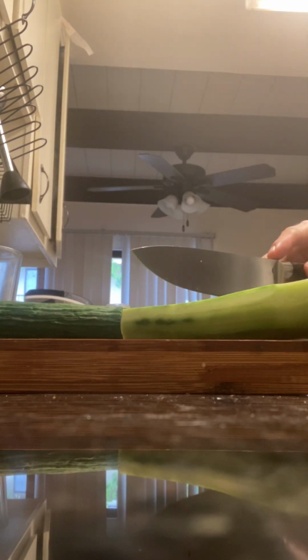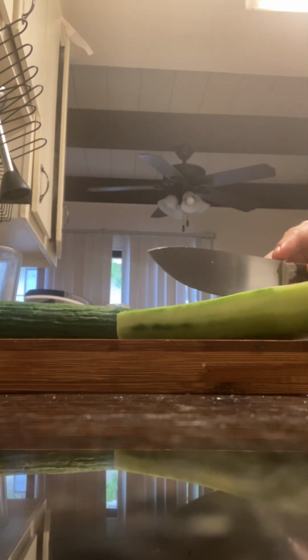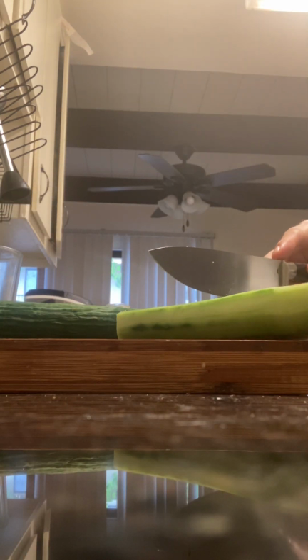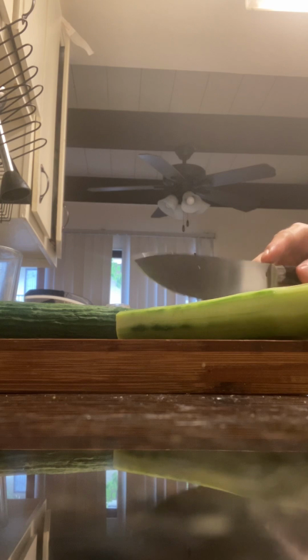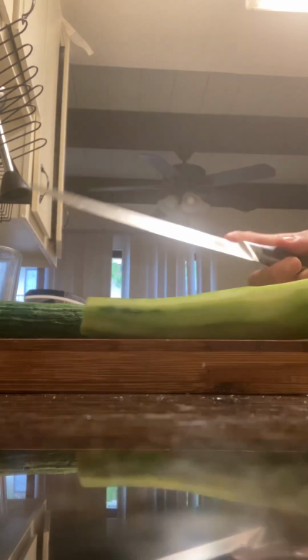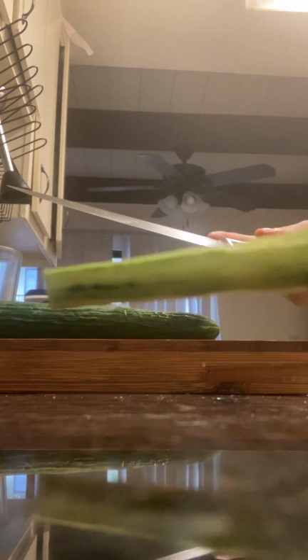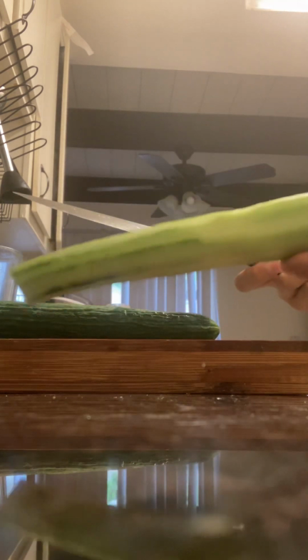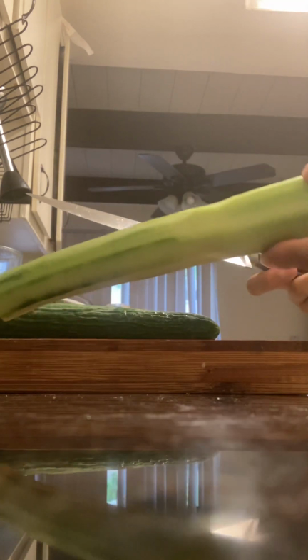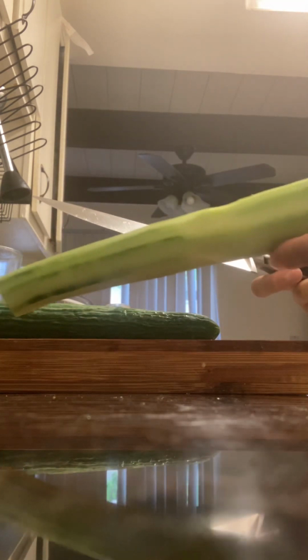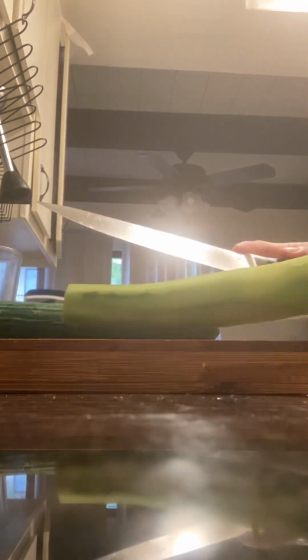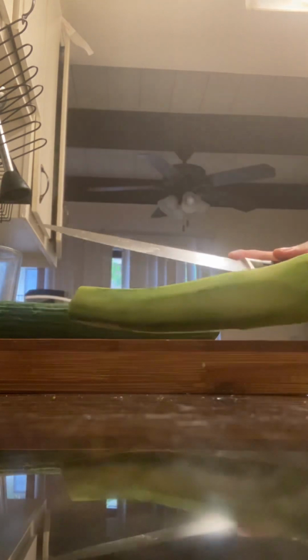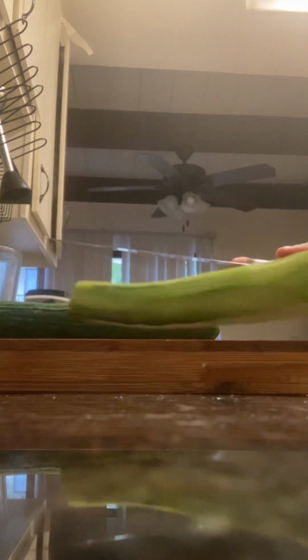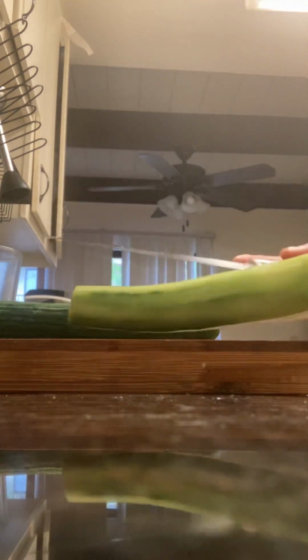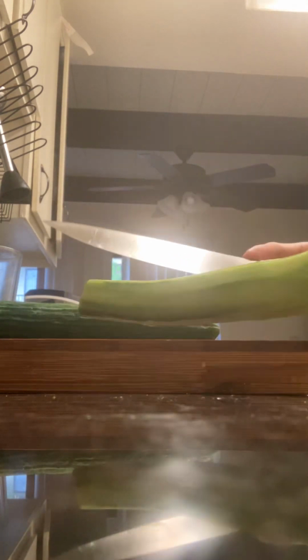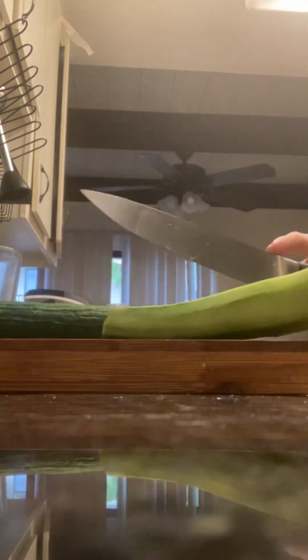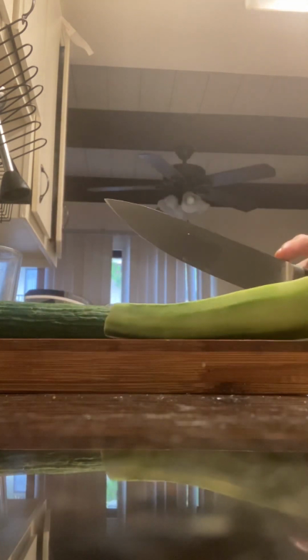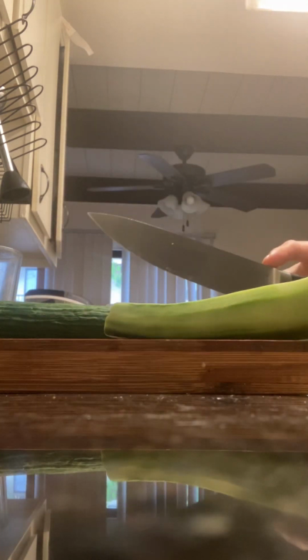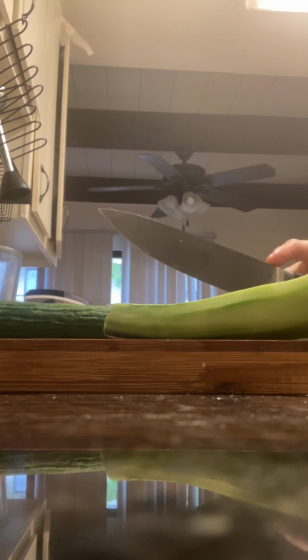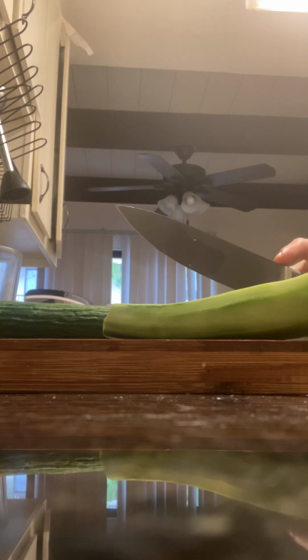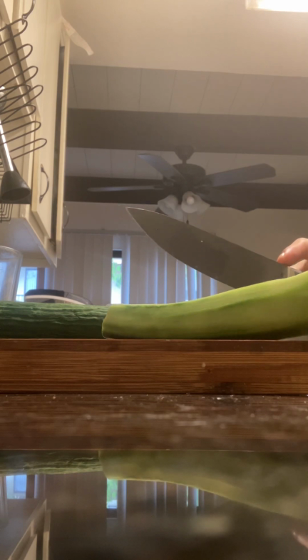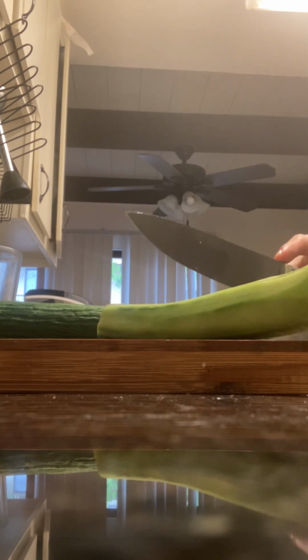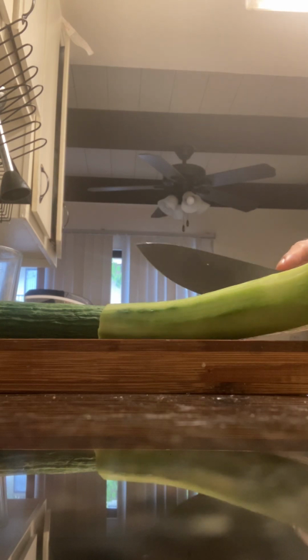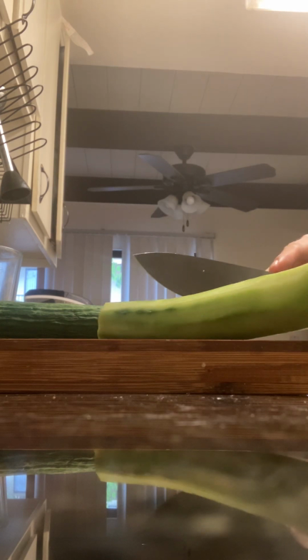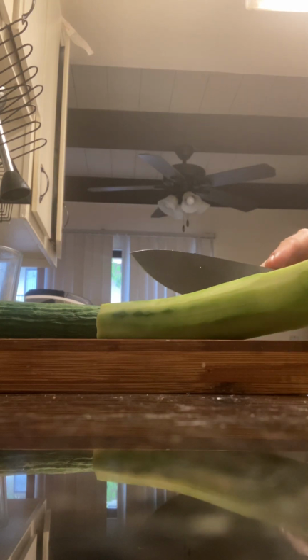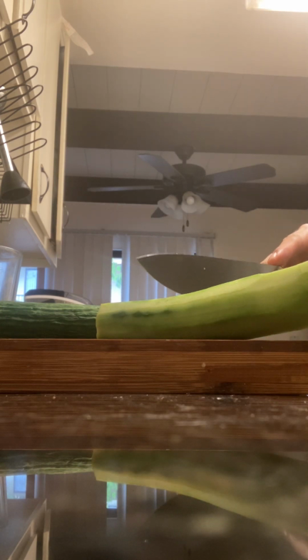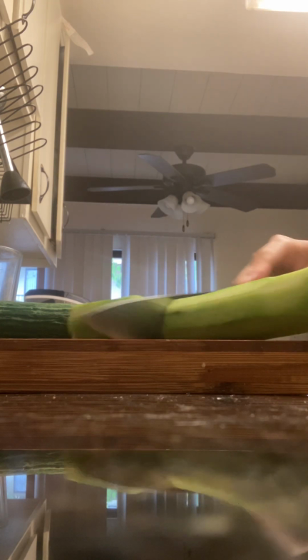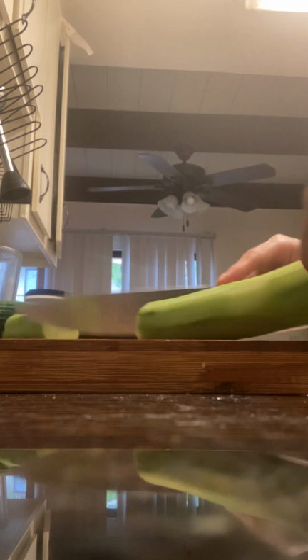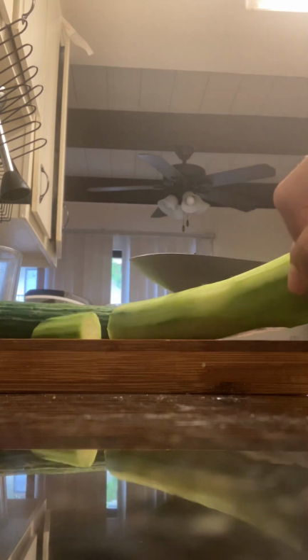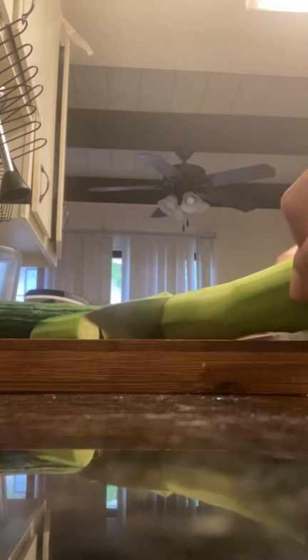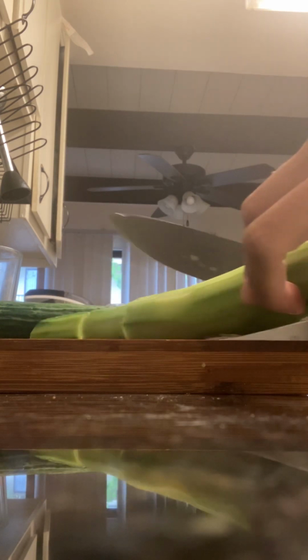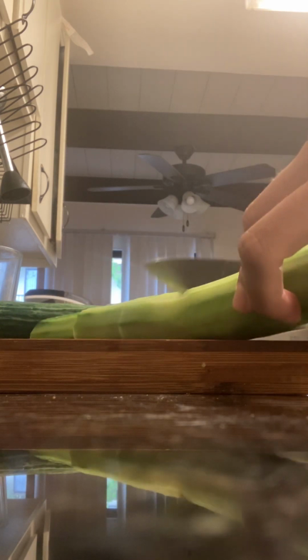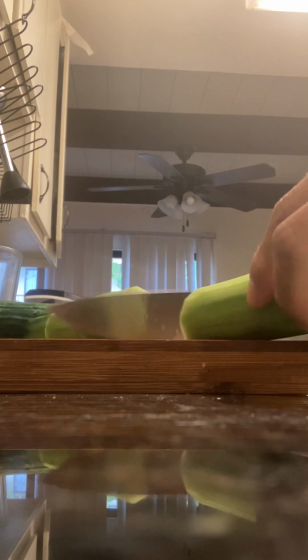I just peel them mainly because I don't like the peels. Peels tend to have anti-nutrients. And I just chop them up however I want.